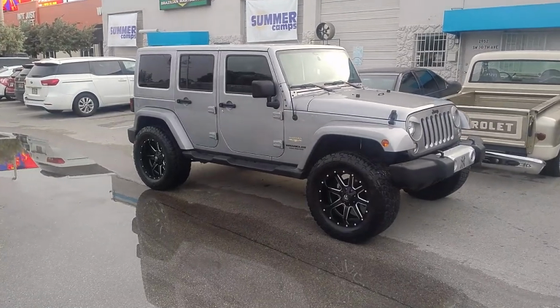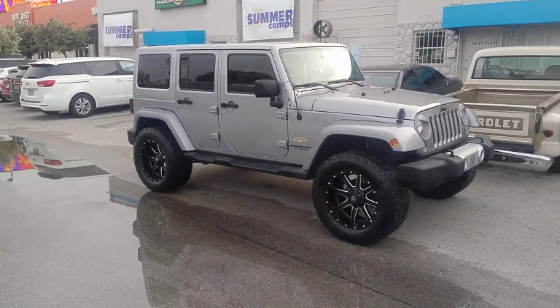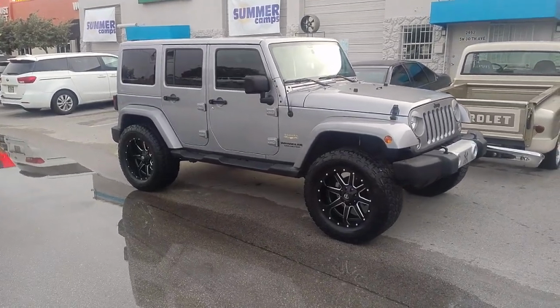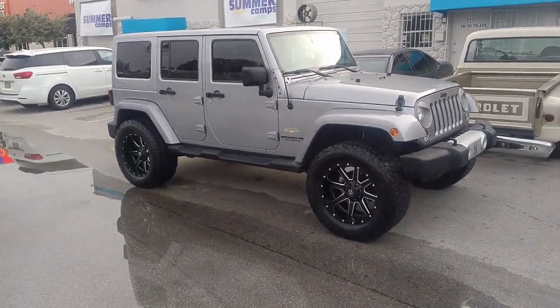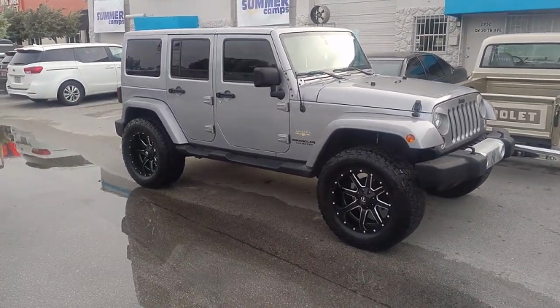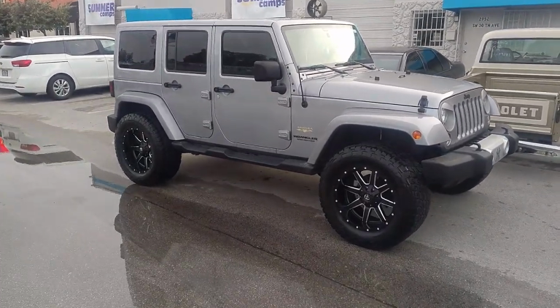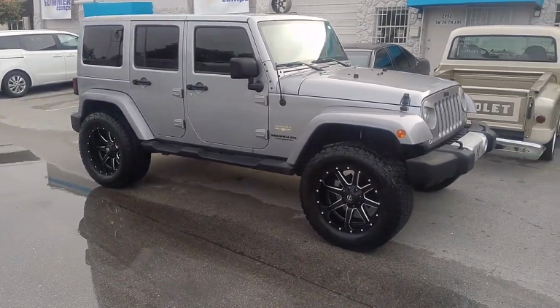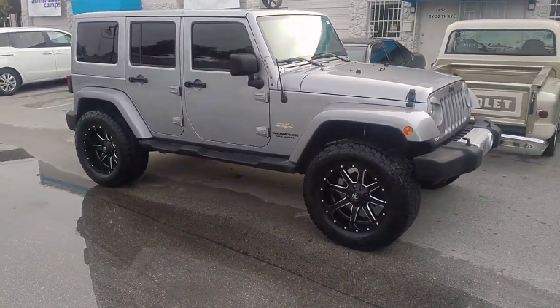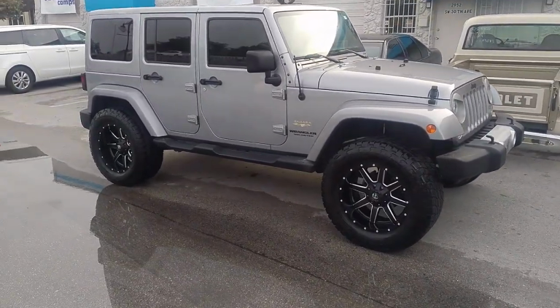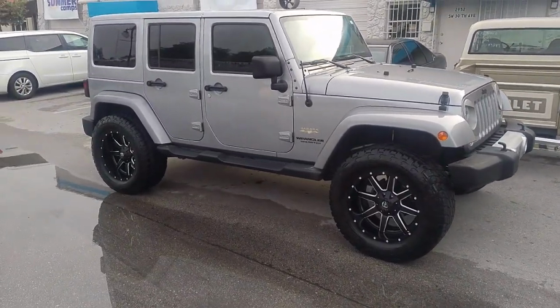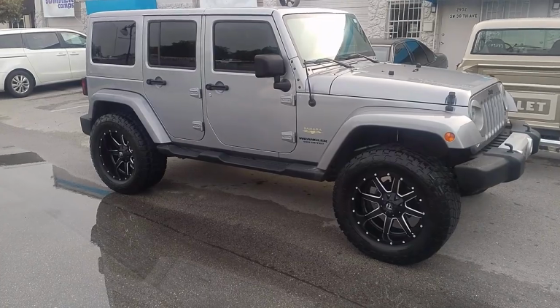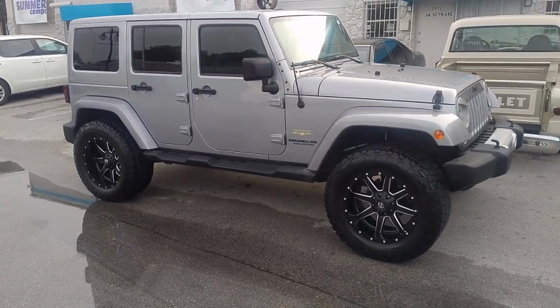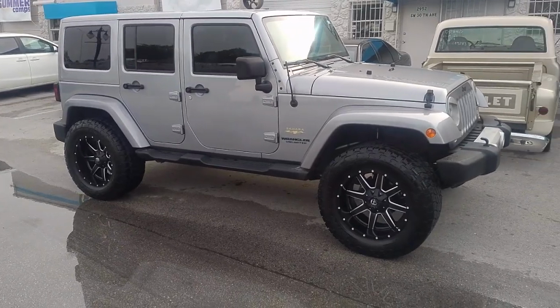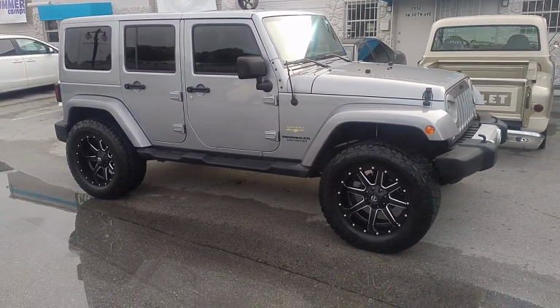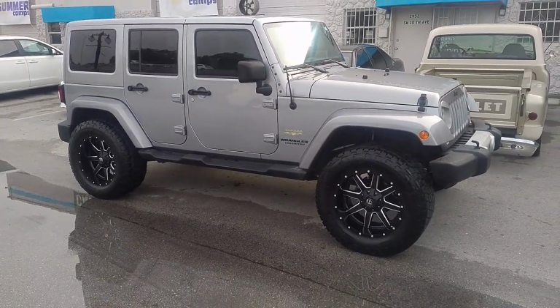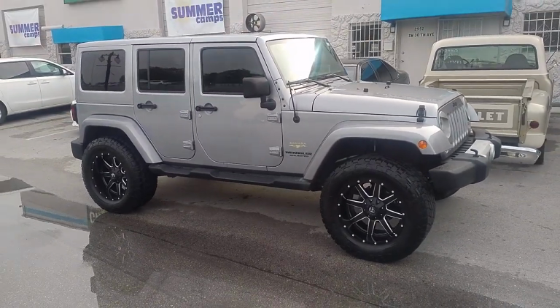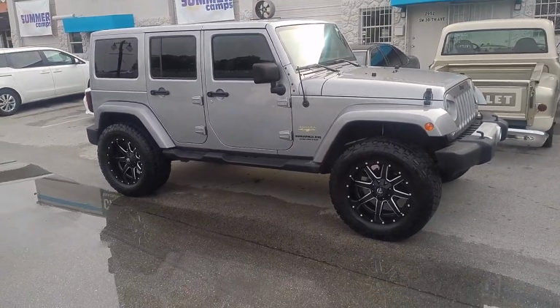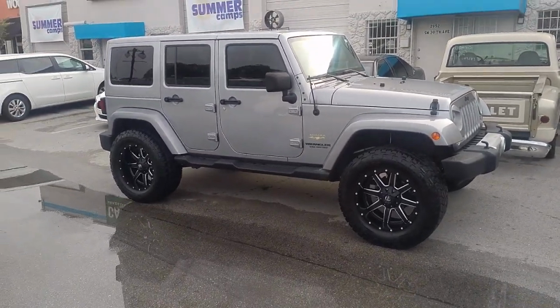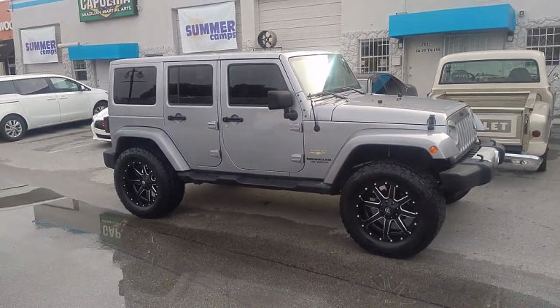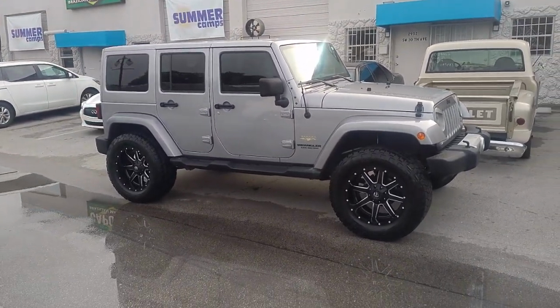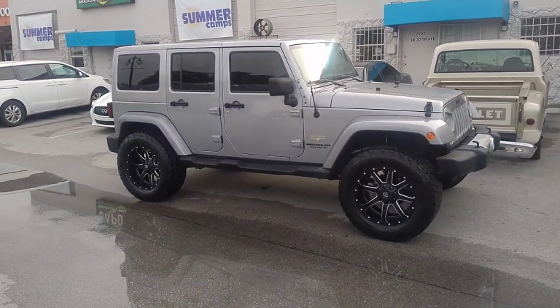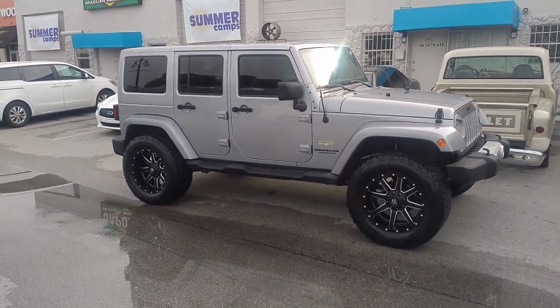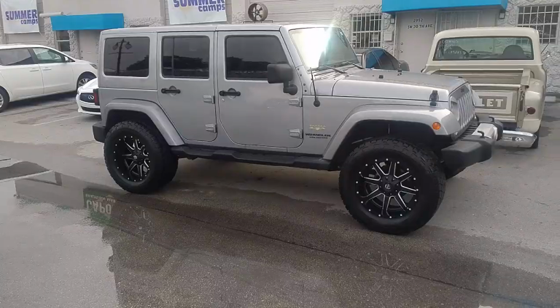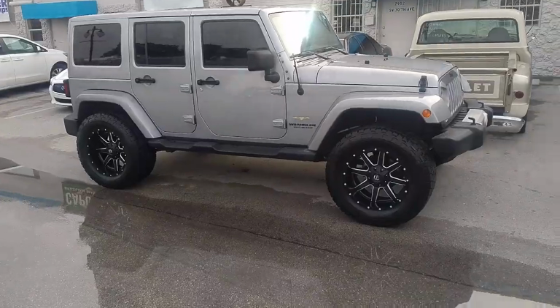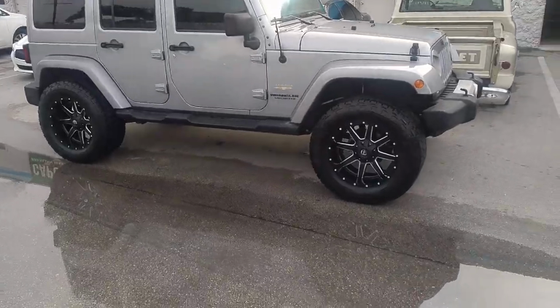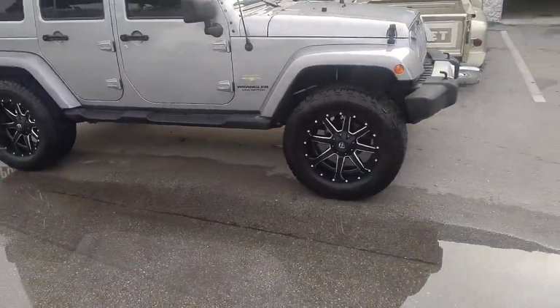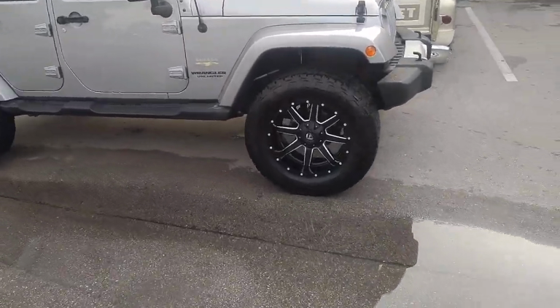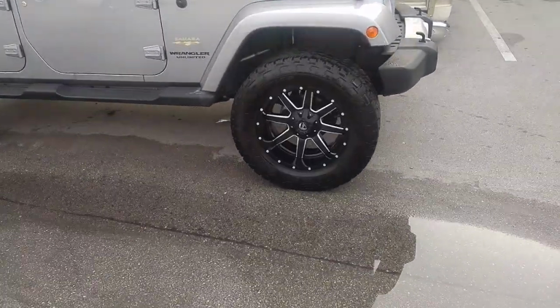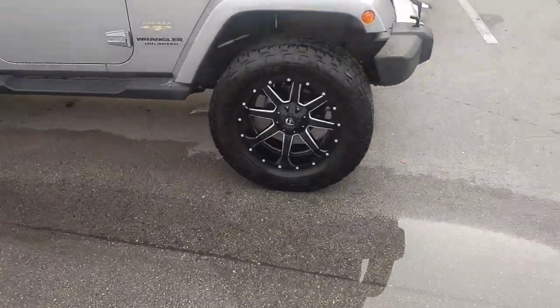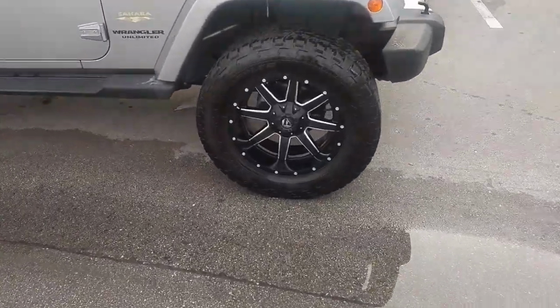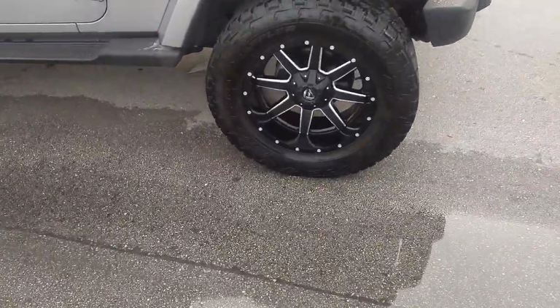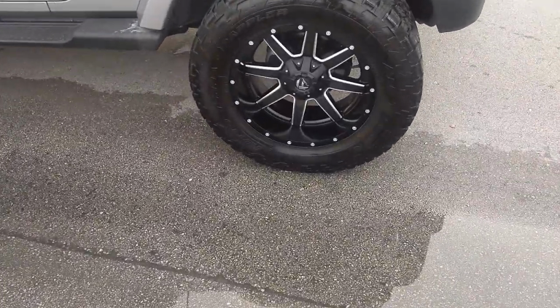Right now we are looking at our new Jeep, got a two and a half inch lip with a 325-60-20. Got the Fuel Mavericks in black and milled — great looking wheel, 20x10. You see you get the bigger lip with the 20x10 as opposed to the 20x9.